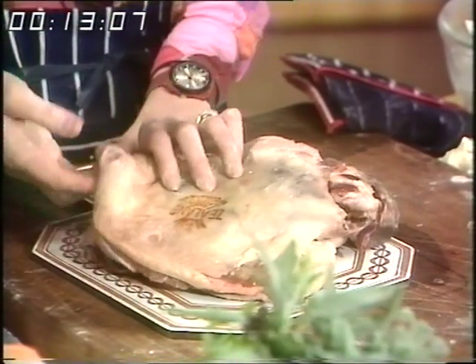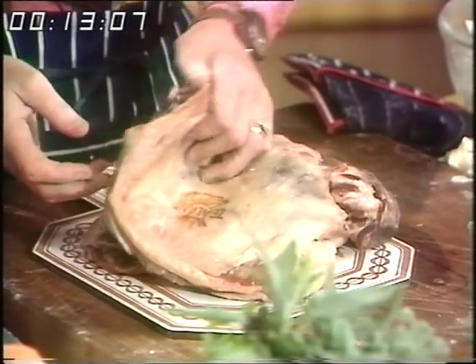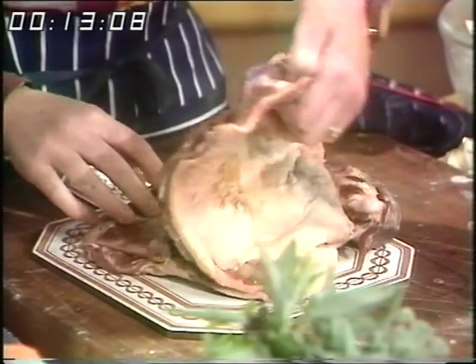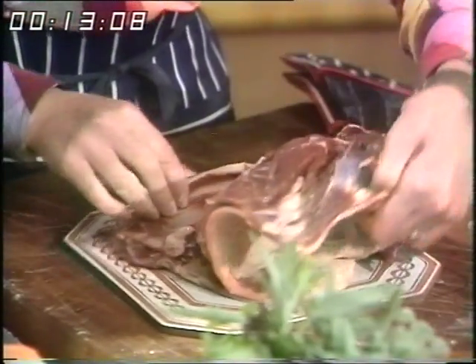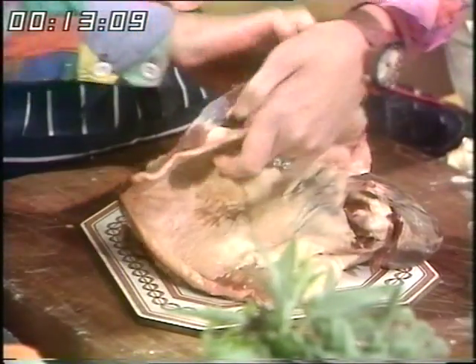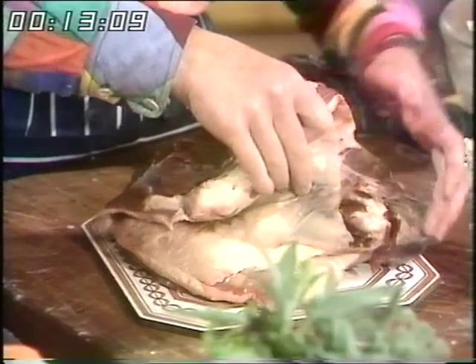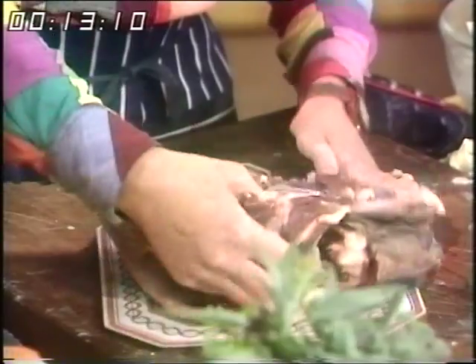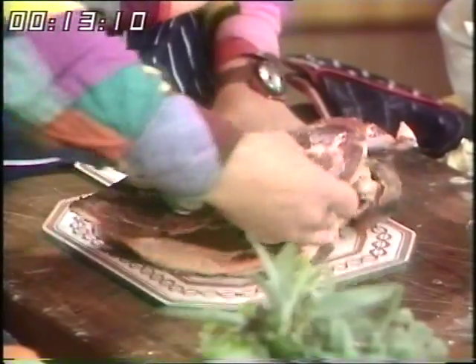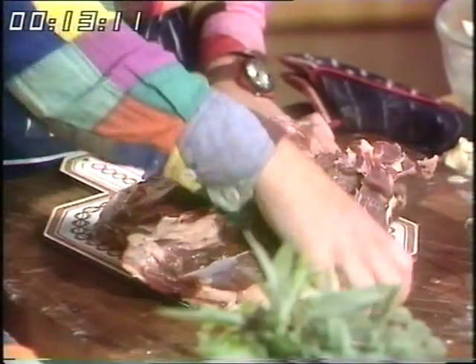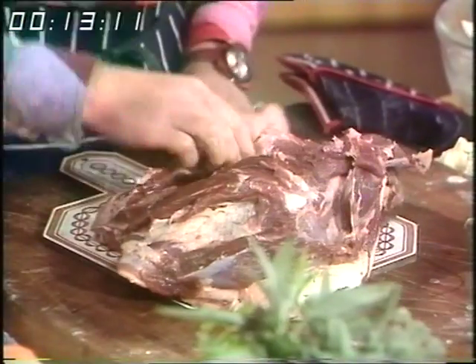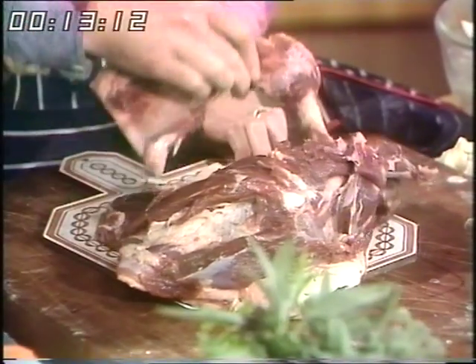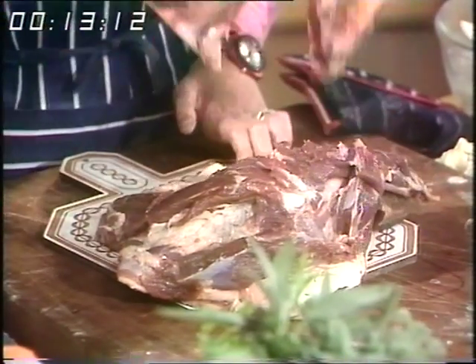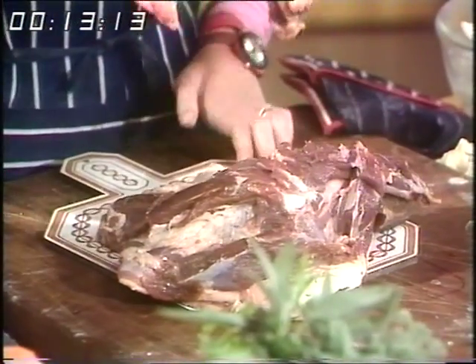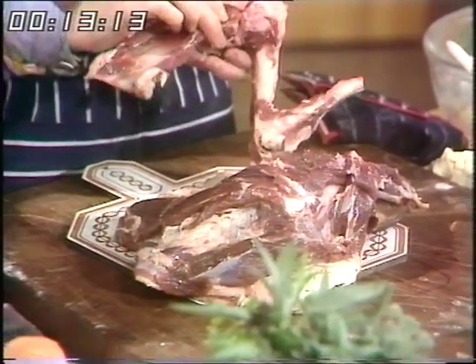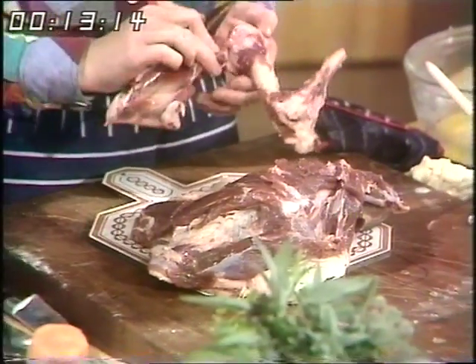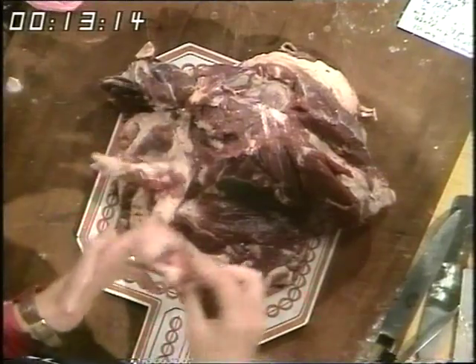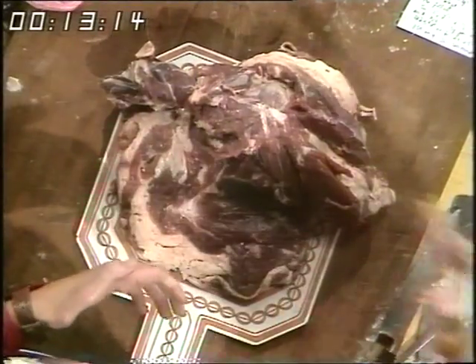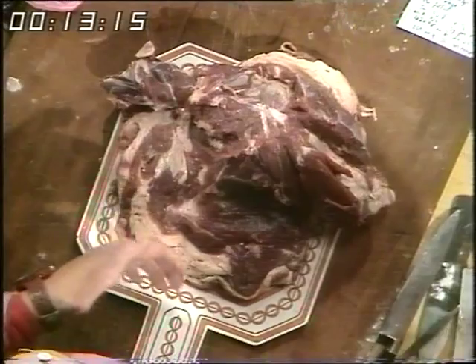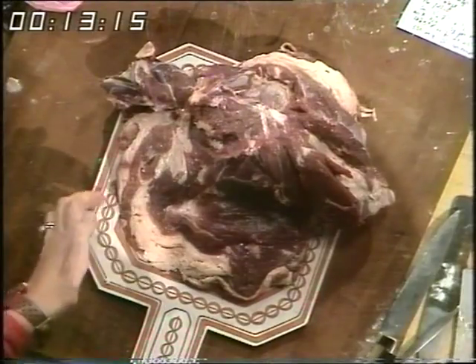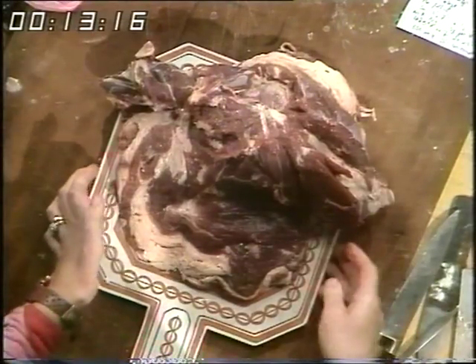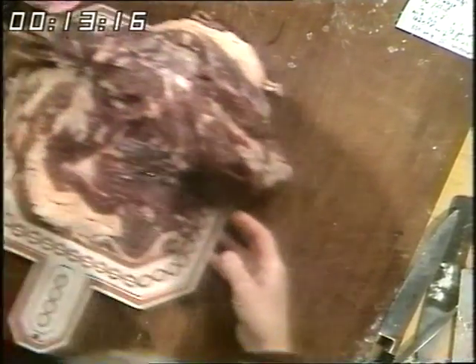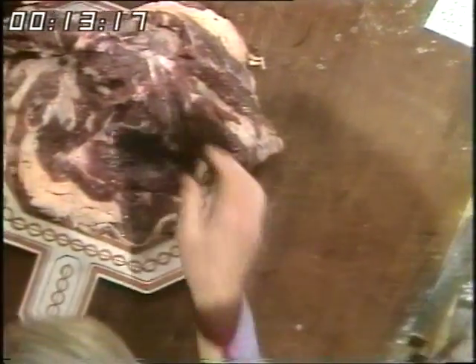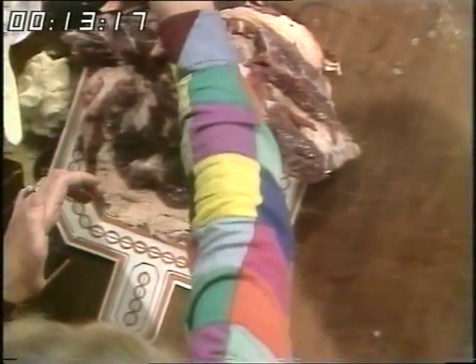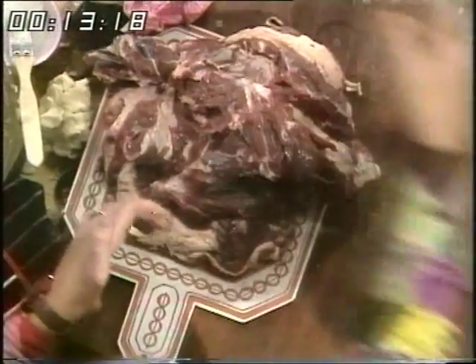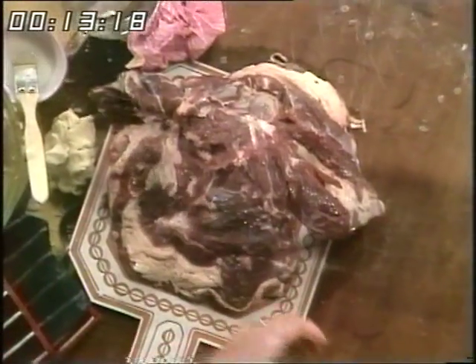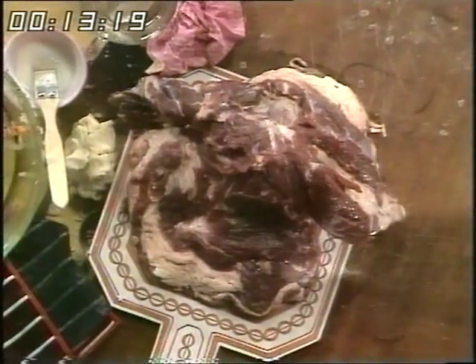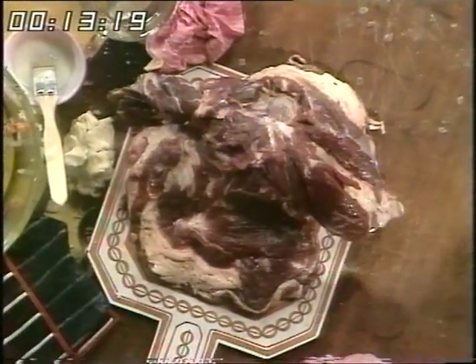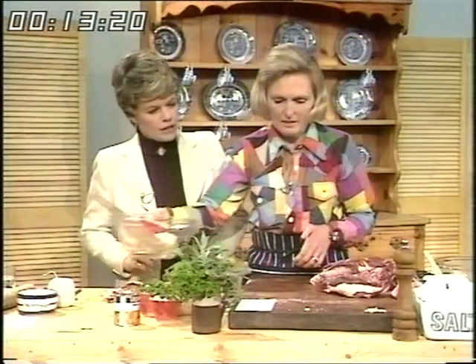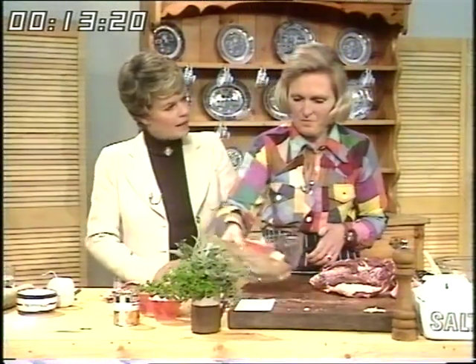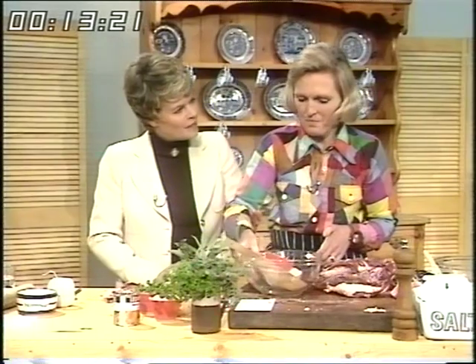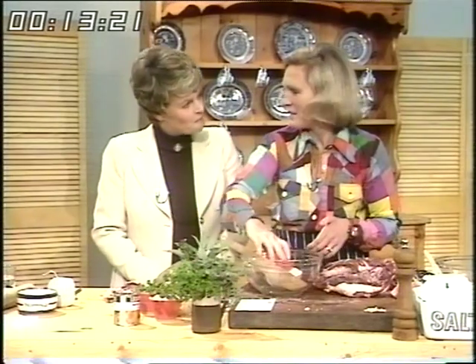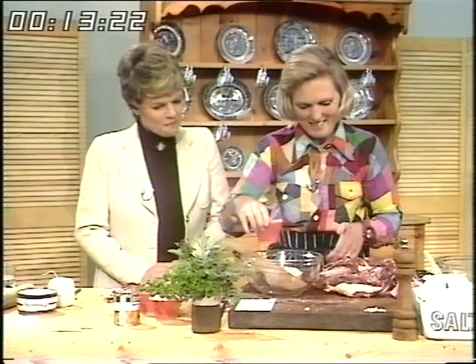I've already taken the bone out, Judy. Is that a difficult job? Not really — there's the bone. Get your butcher to do it if you're at all nervous. Otherwise keep the knife absolutely close to the bone all the way around and then it should come out like that, nice and clean.